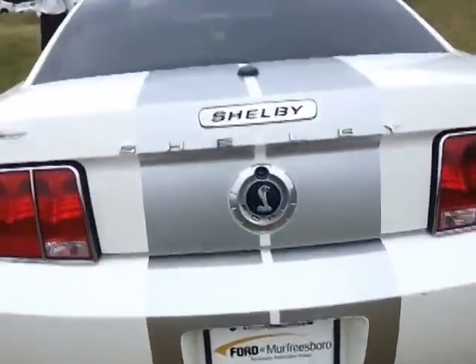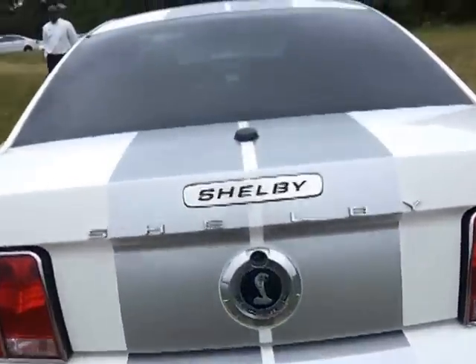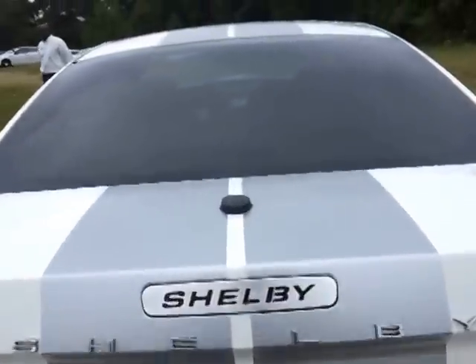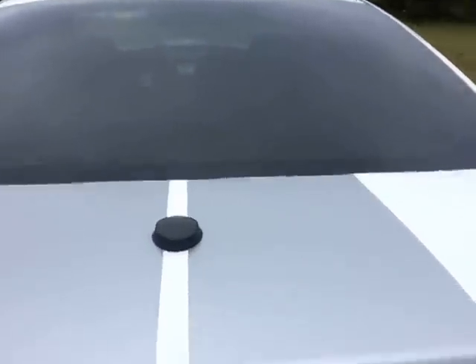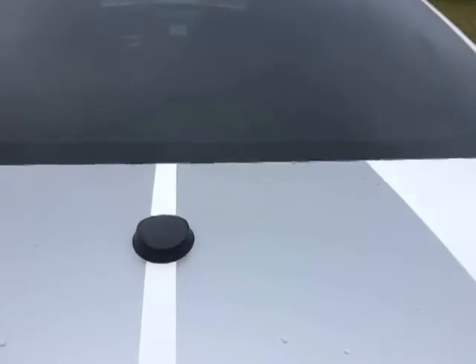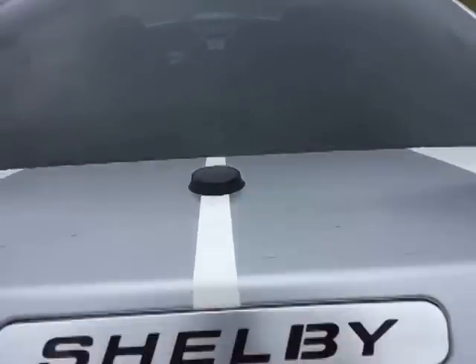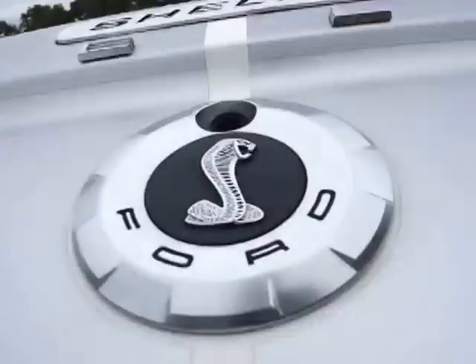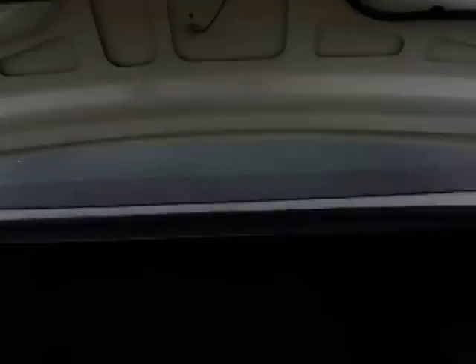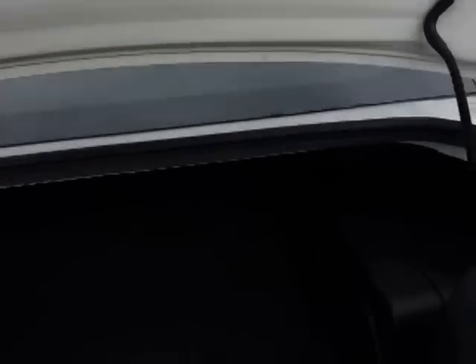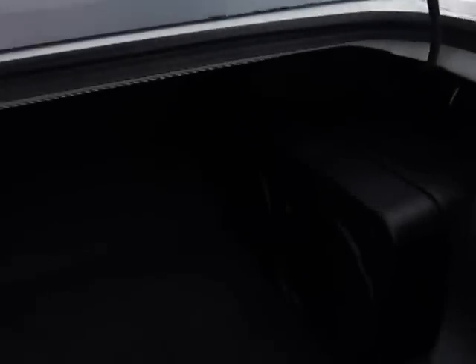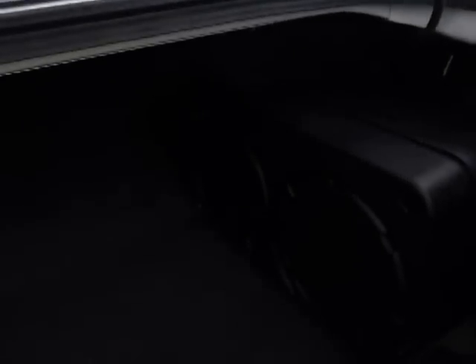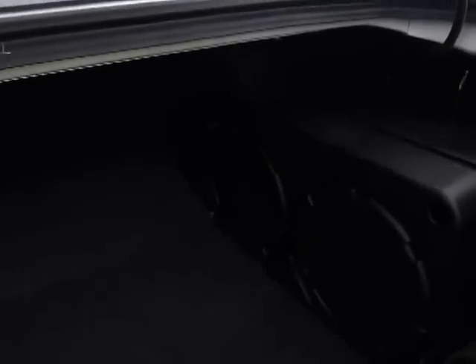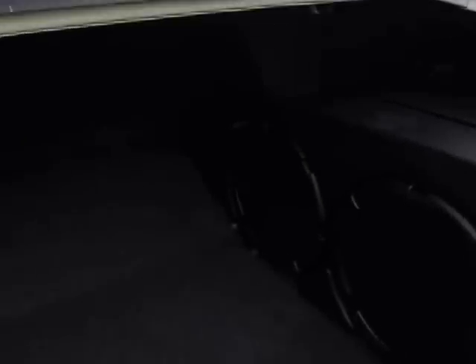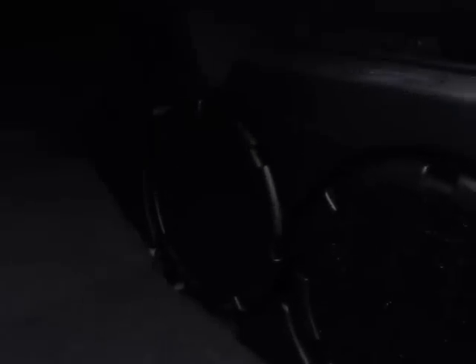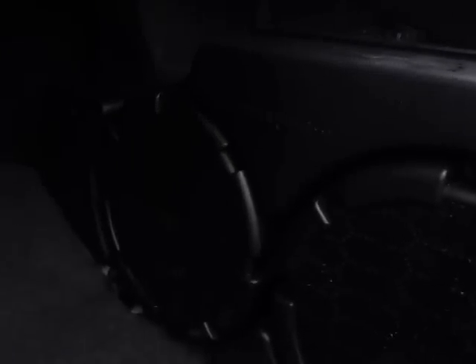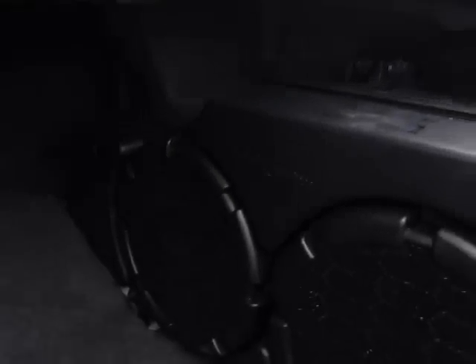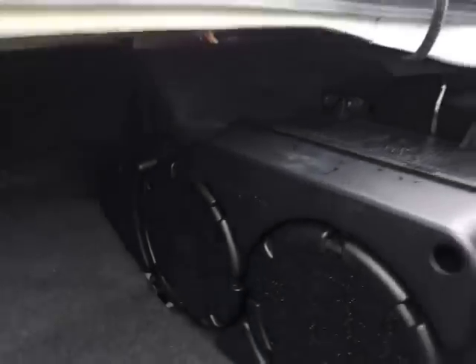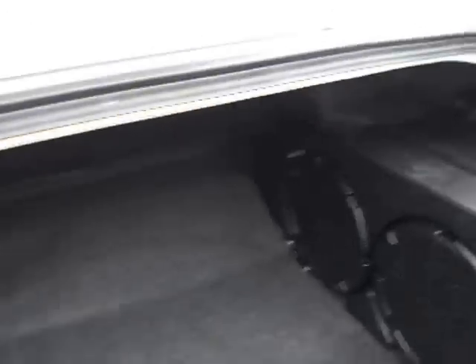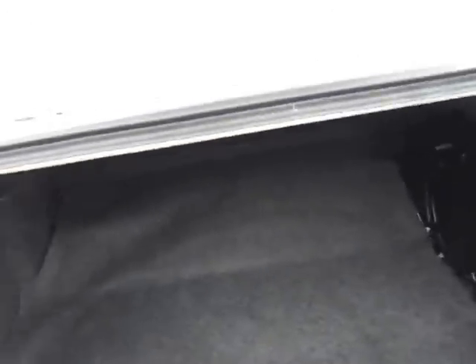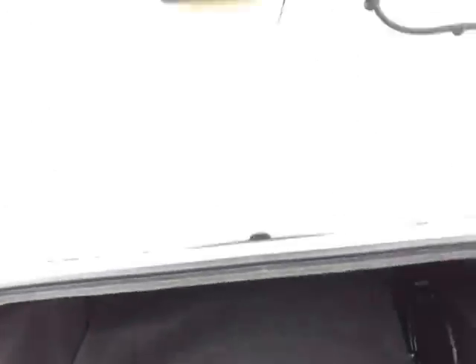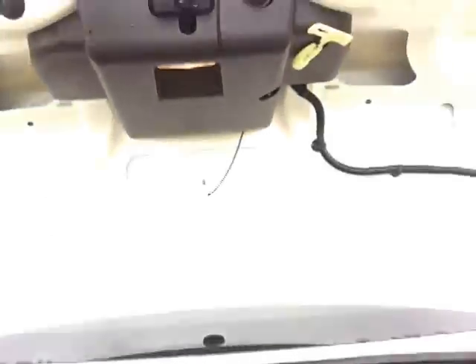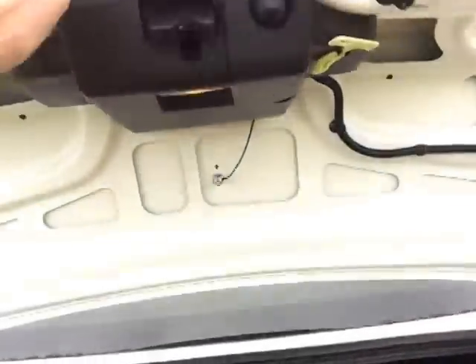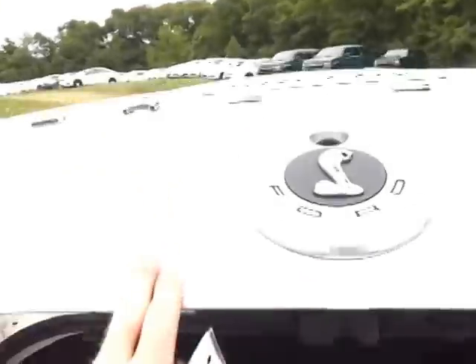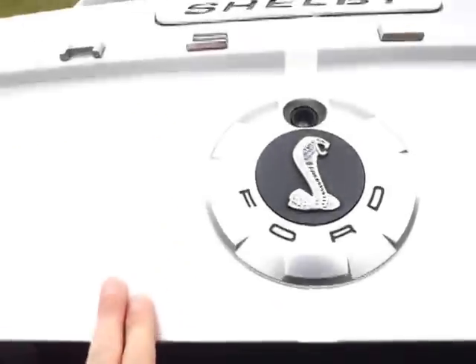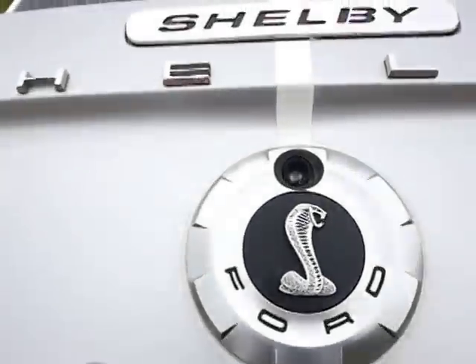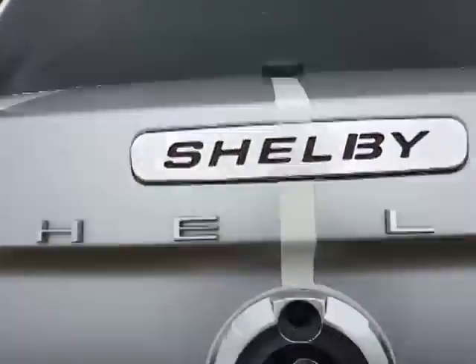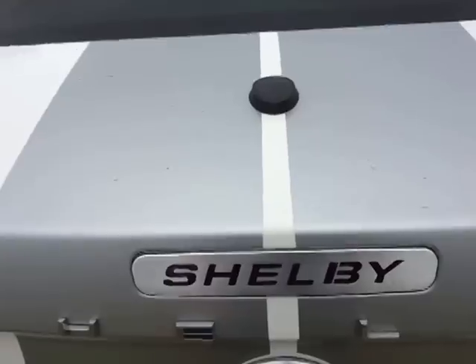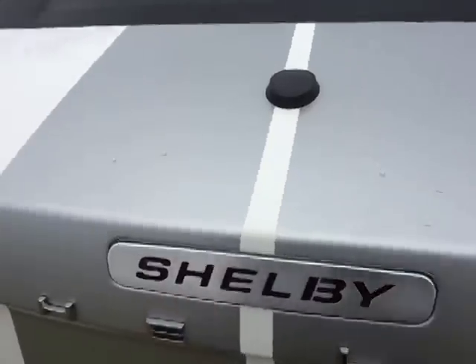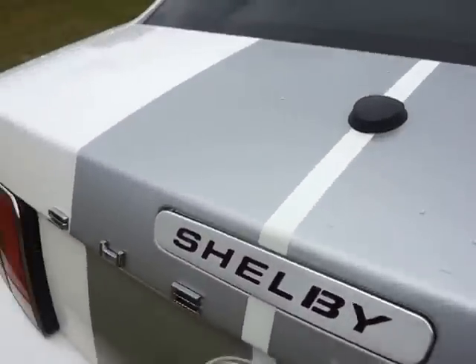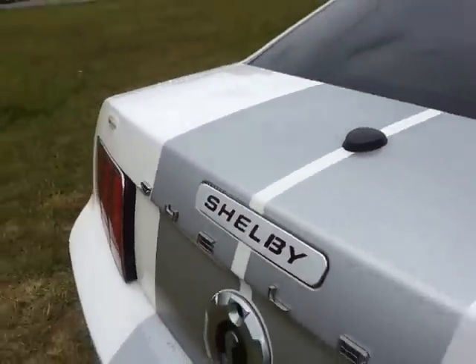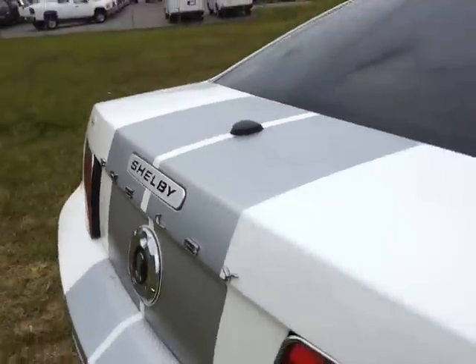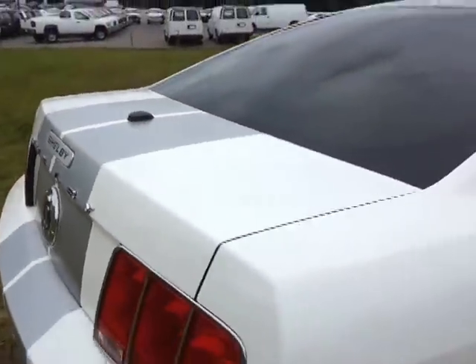It's got the Shaker 1000 audio package on it, and the Shelby logo there.